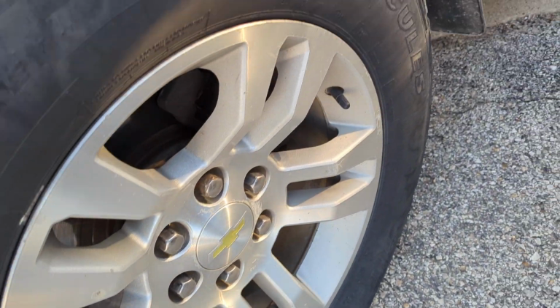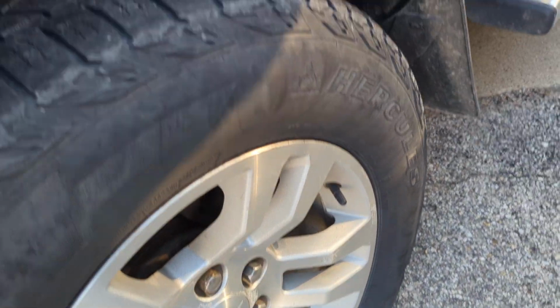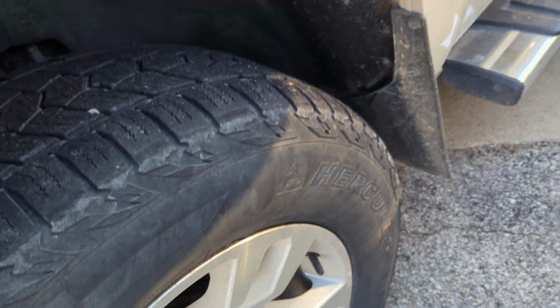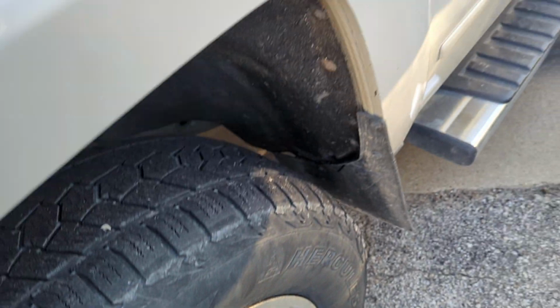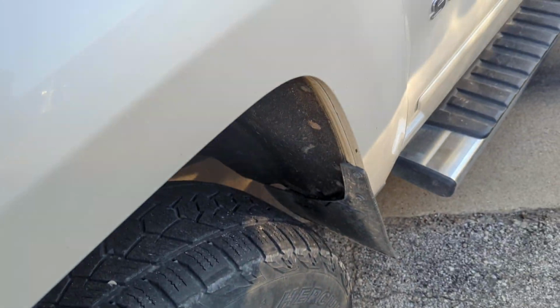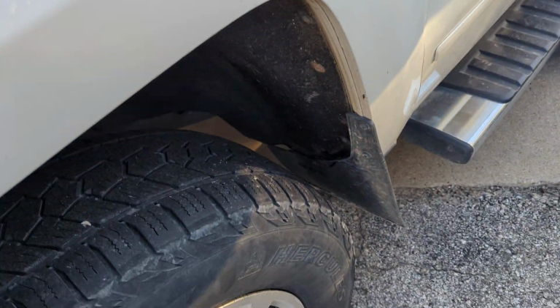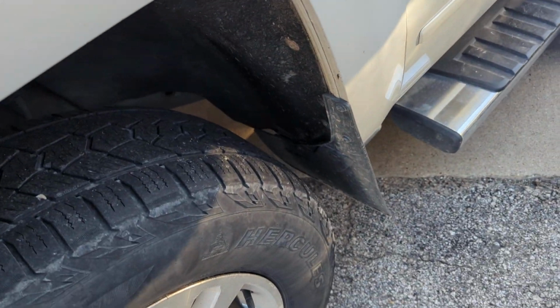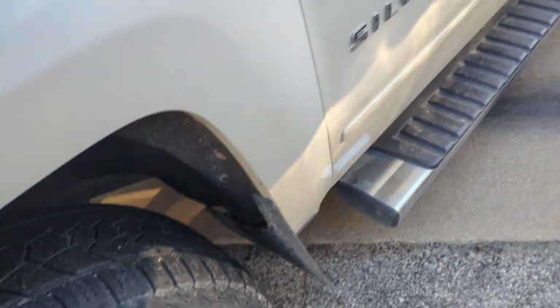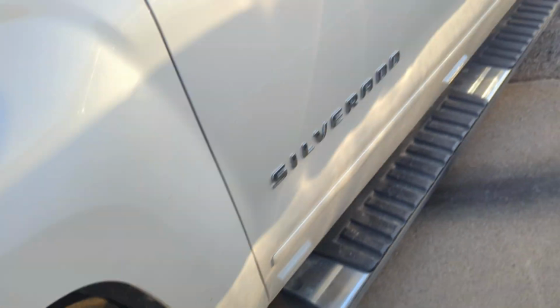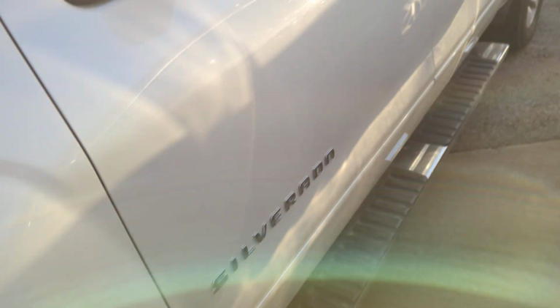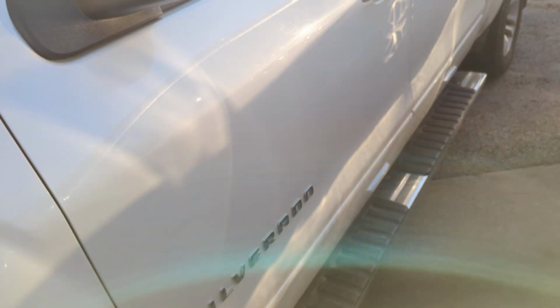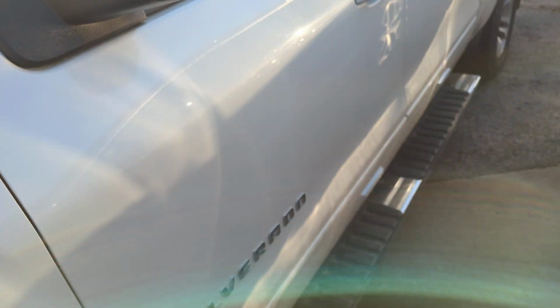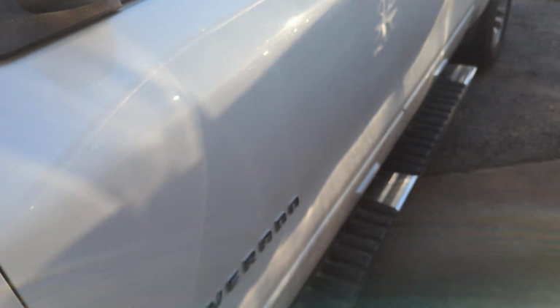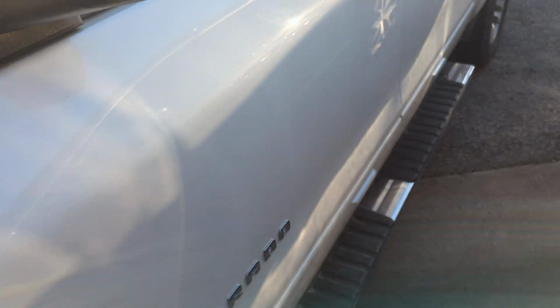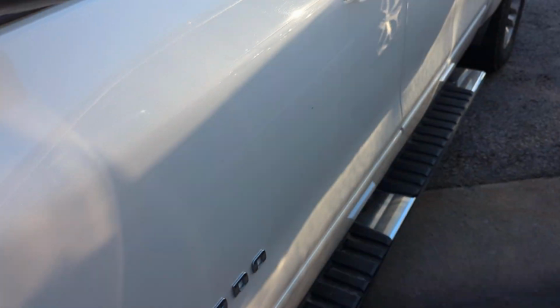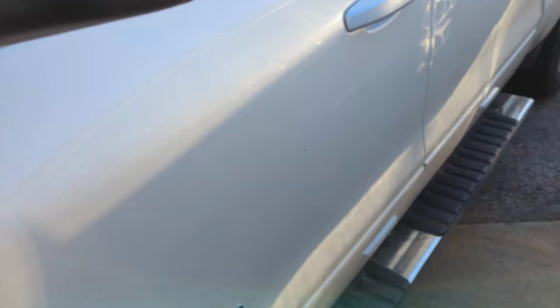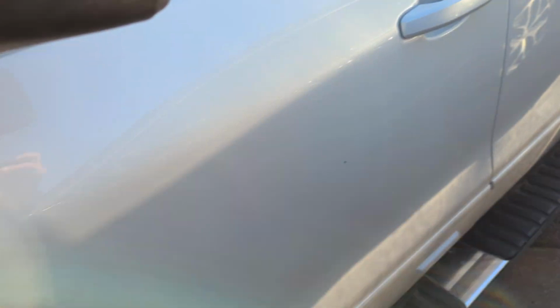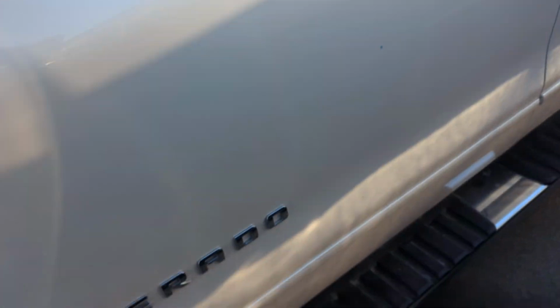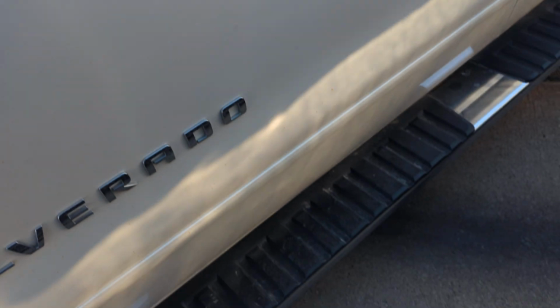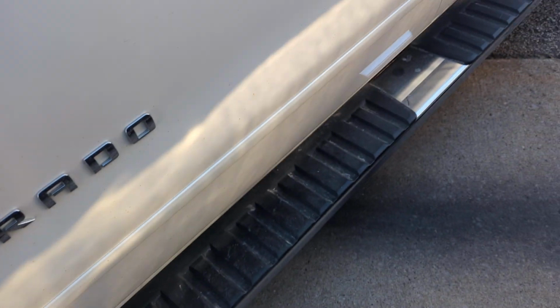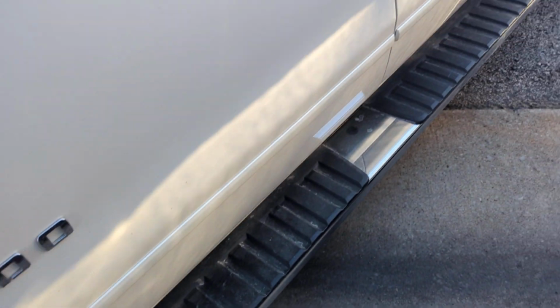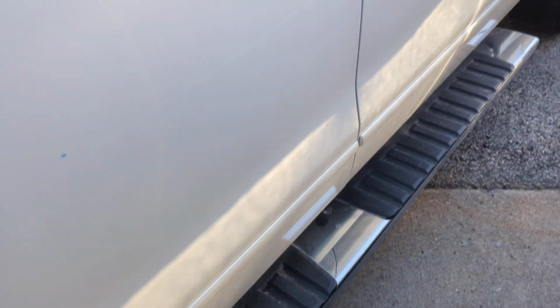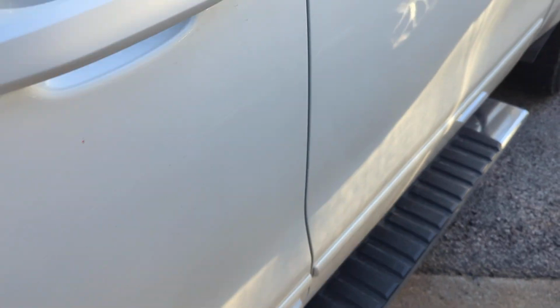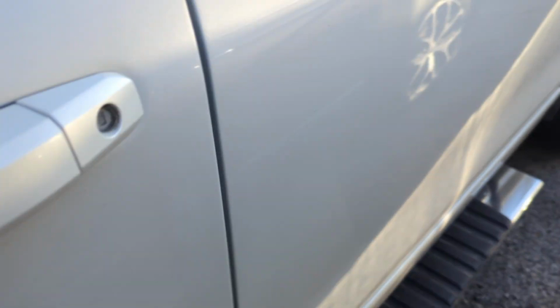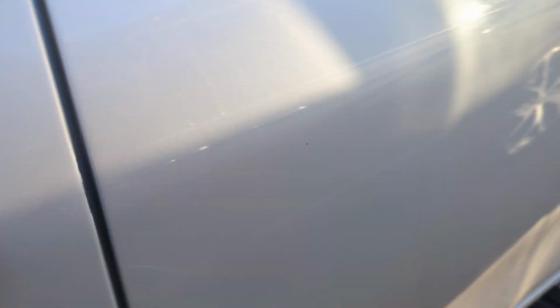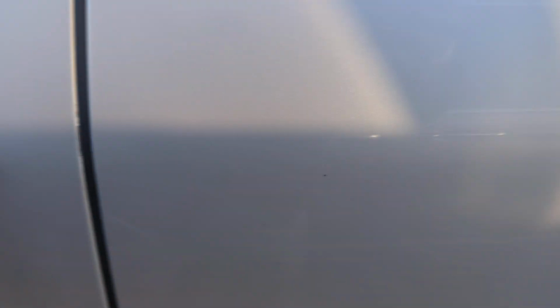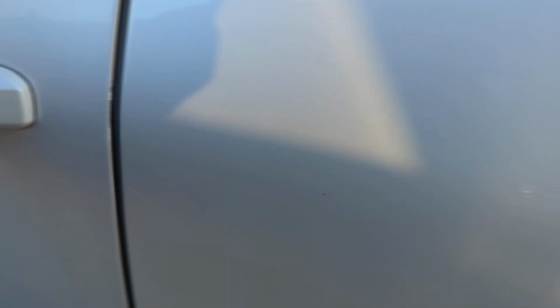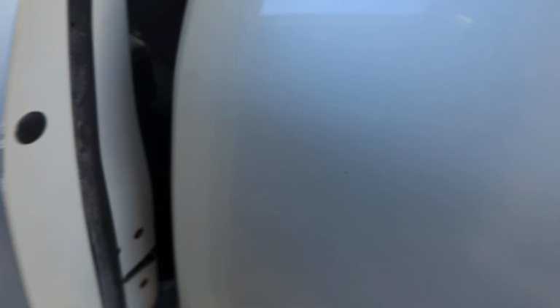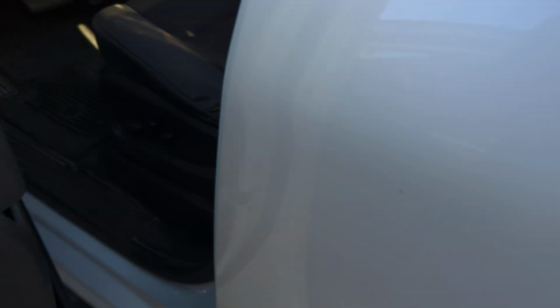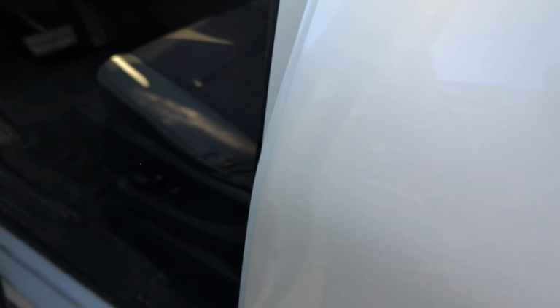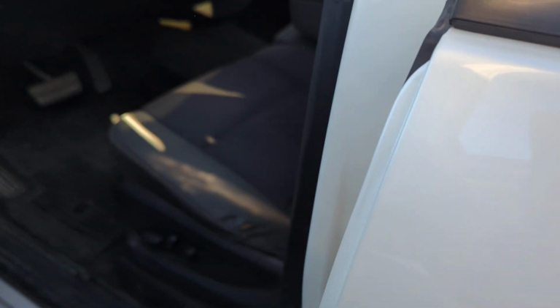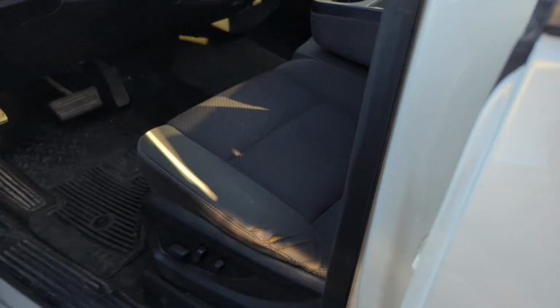The wheels are in good shape. Not sure what we're doing on tires — we just traded for this one. Does have running boards, pretty easy to get in and out.